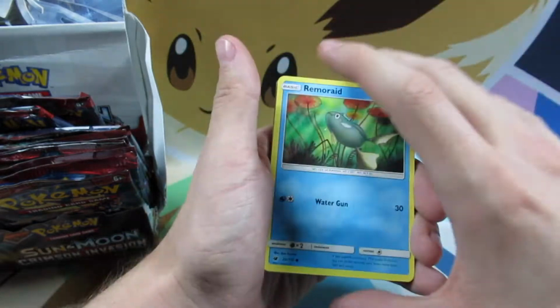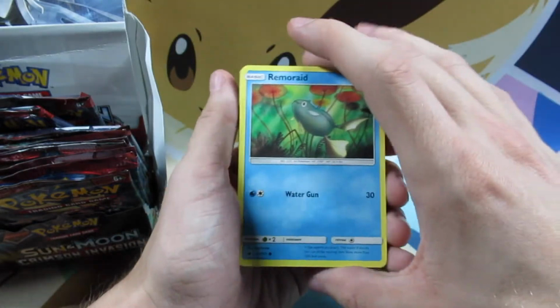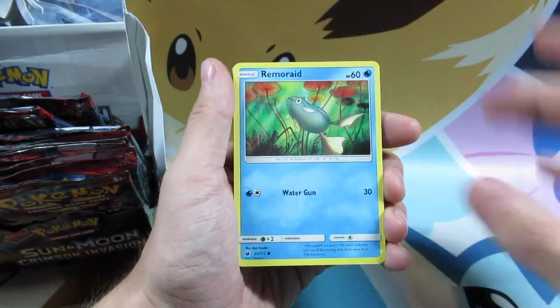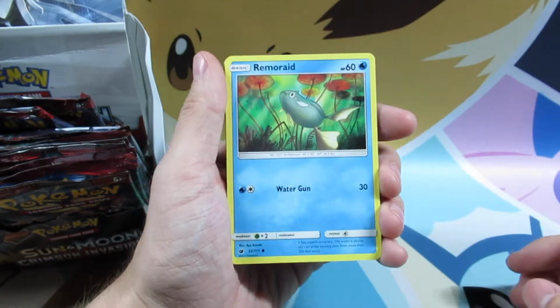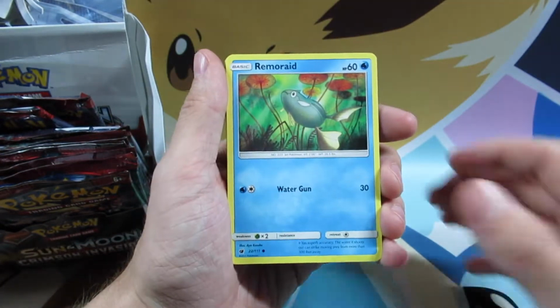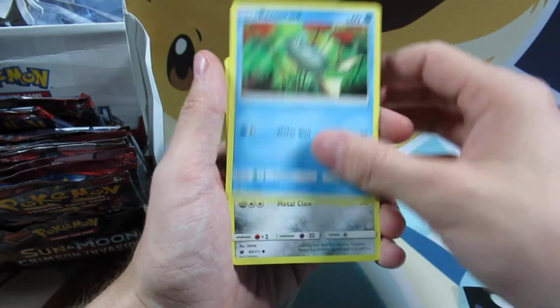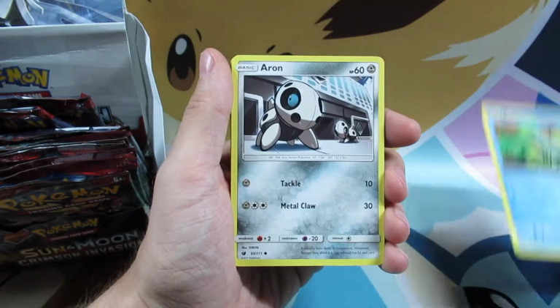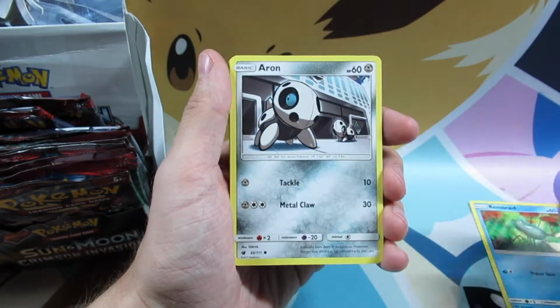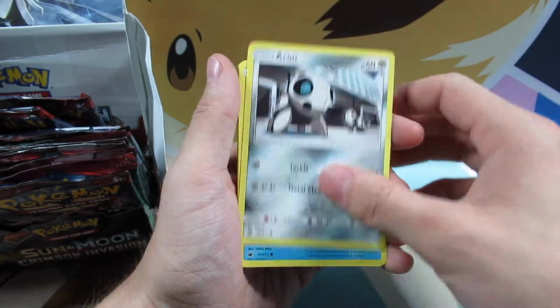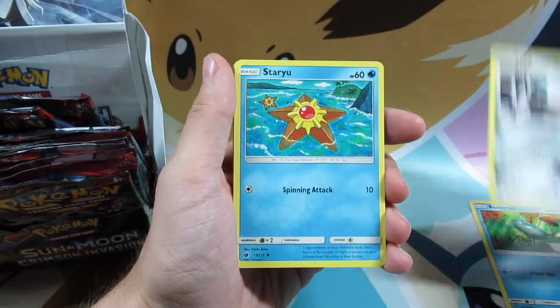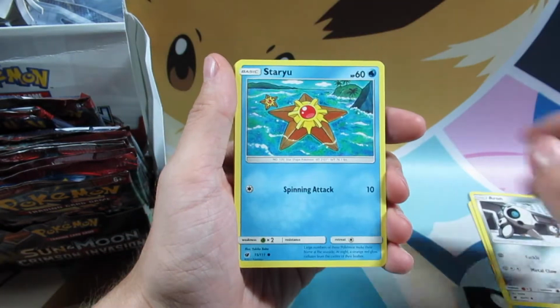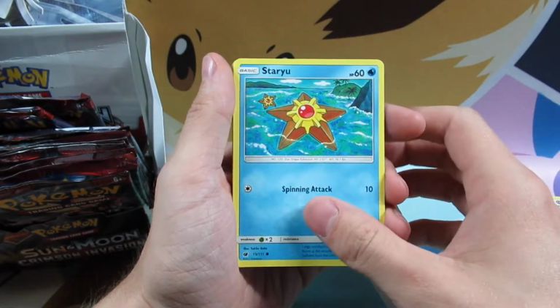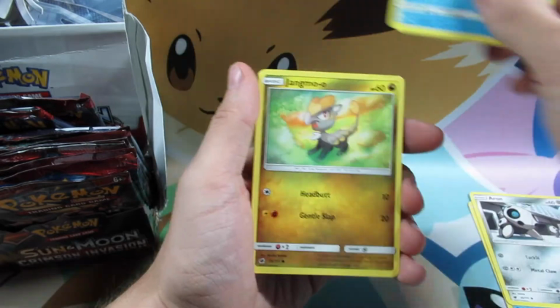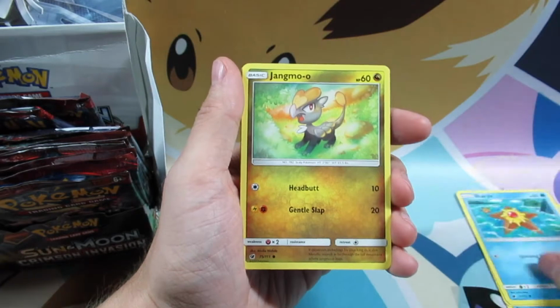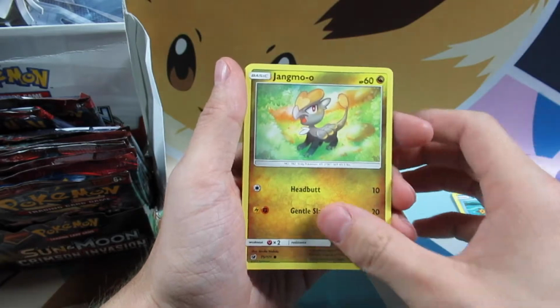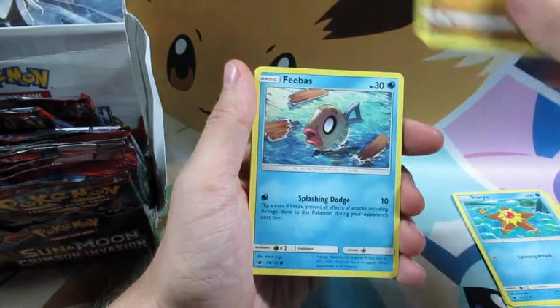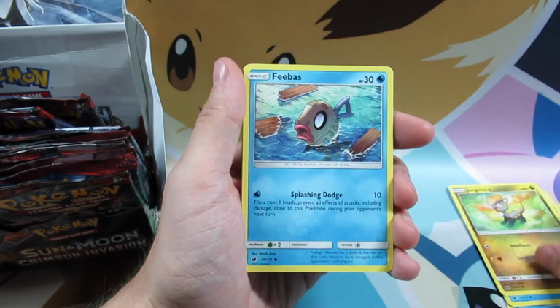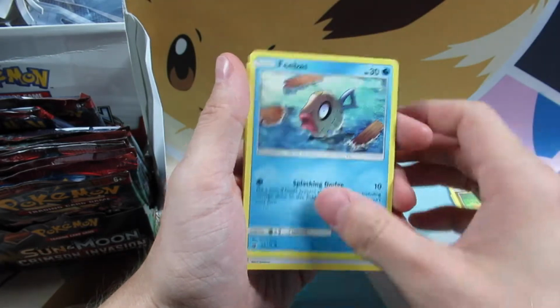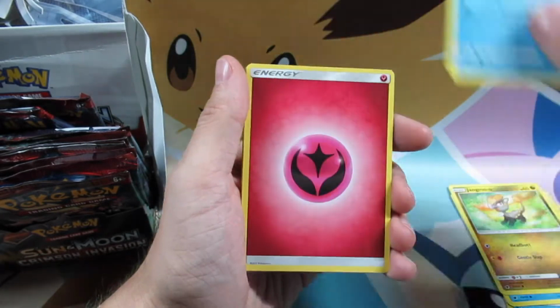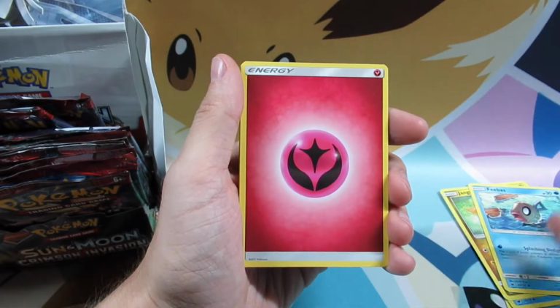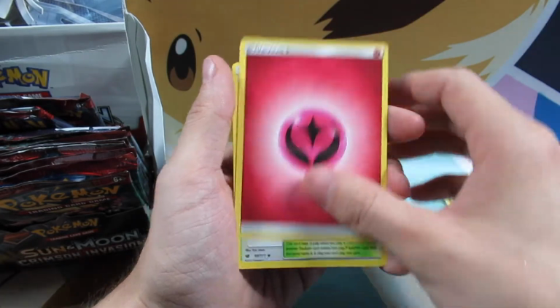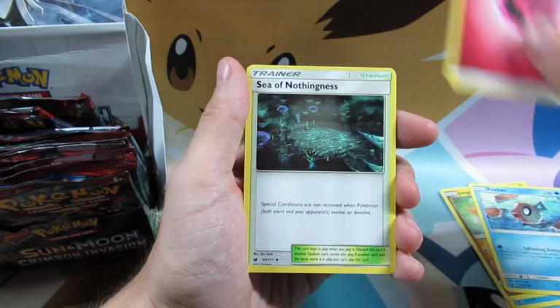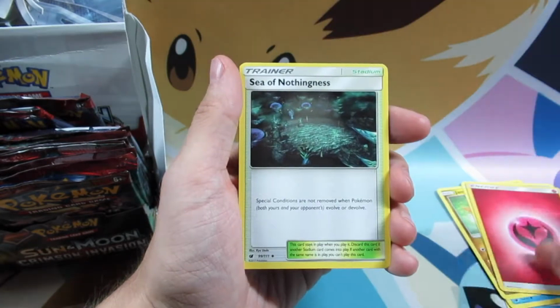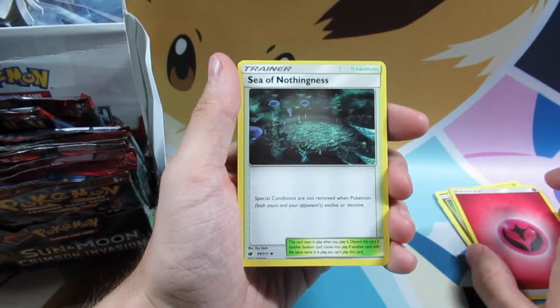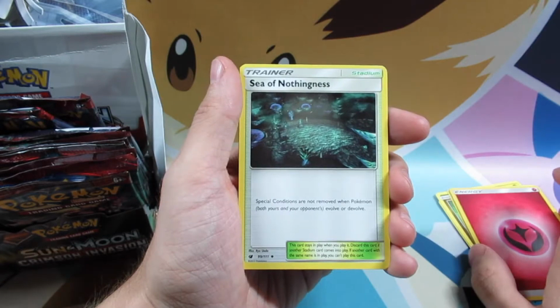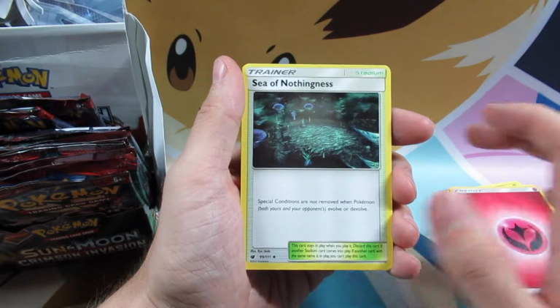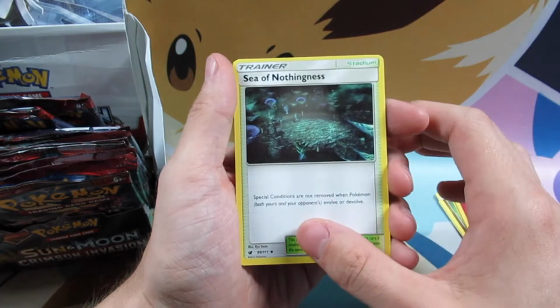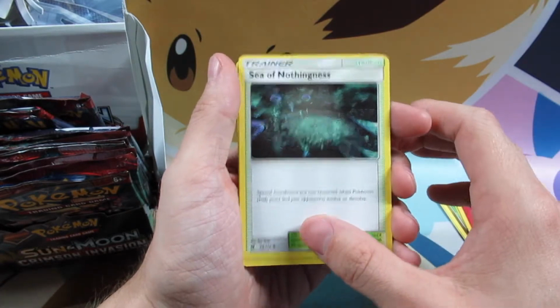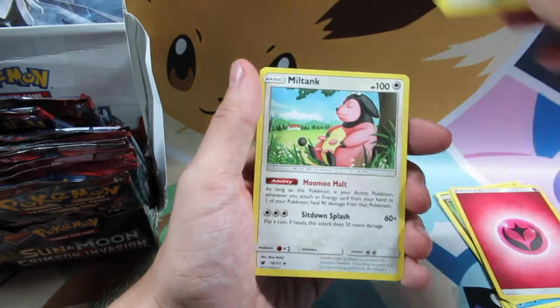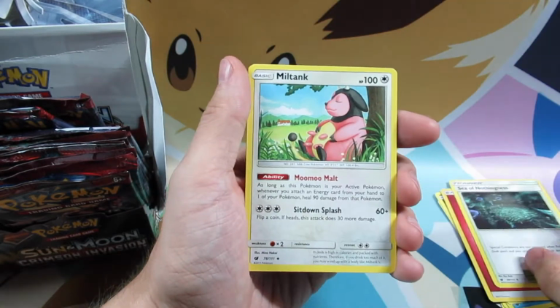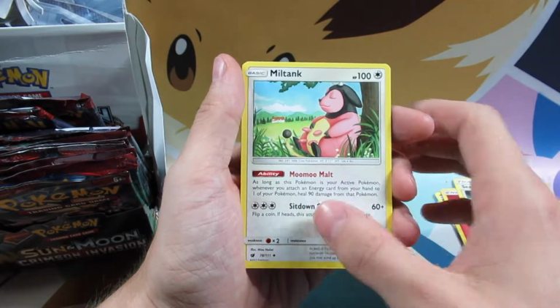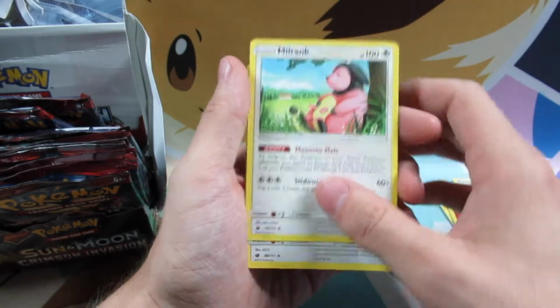So here we go. We're starting off with Remoraid, Aeron, Staryu, Jangmo-o, Feebas, Fairy Energy, Sea of Nothingness — ooh, that's cool — and Miltank.